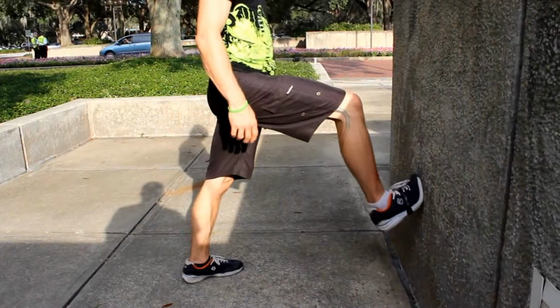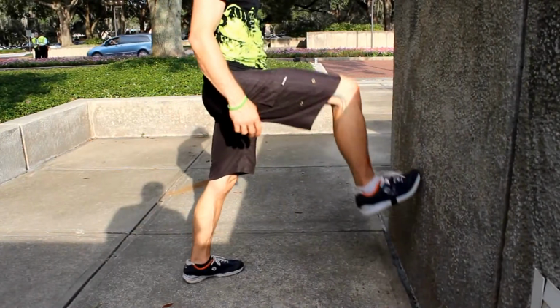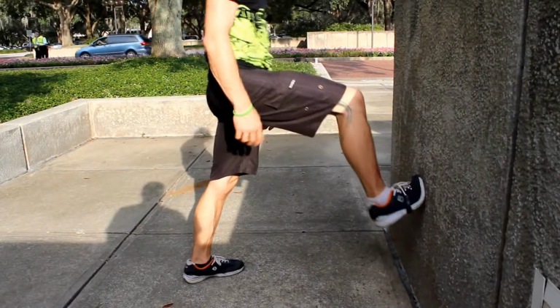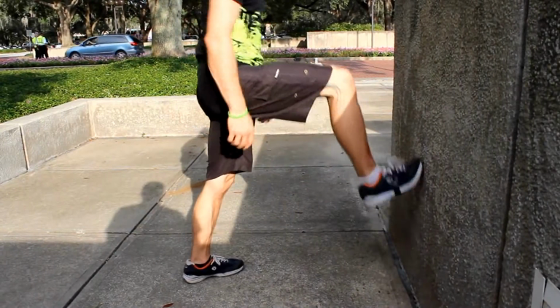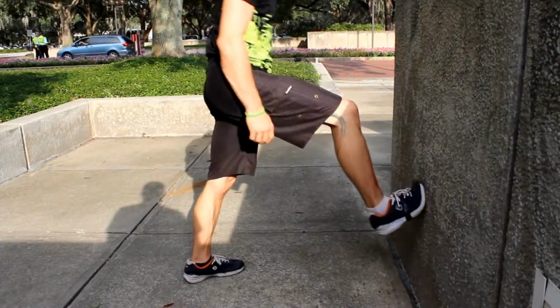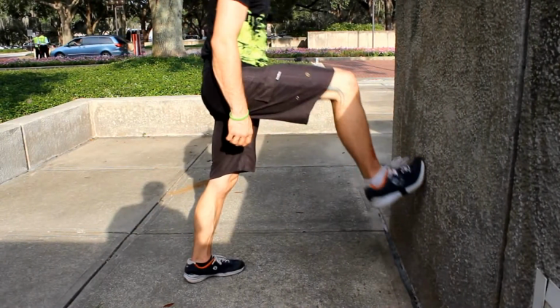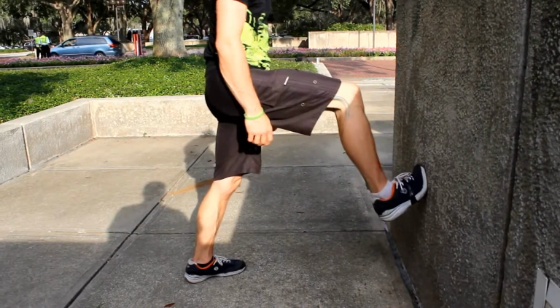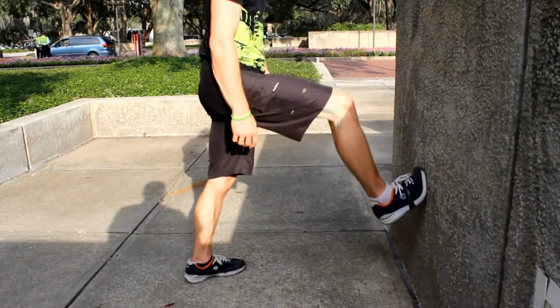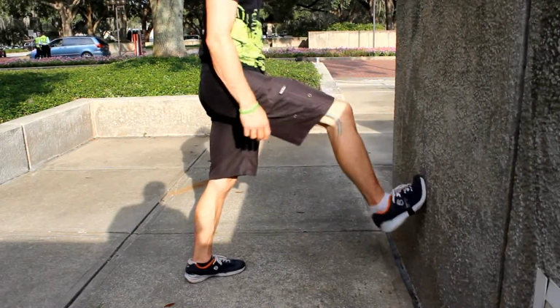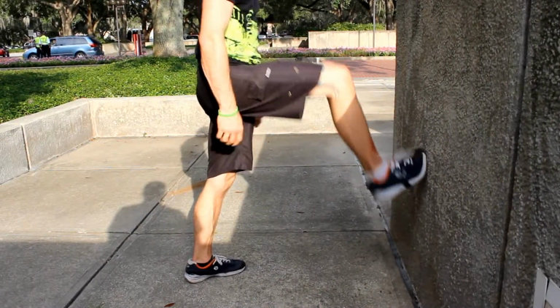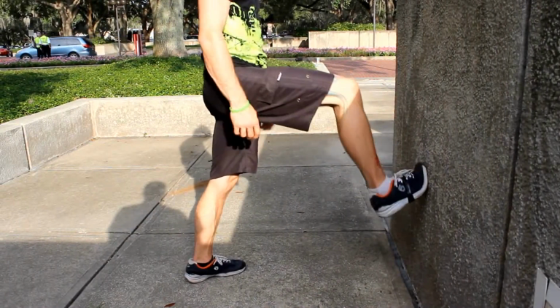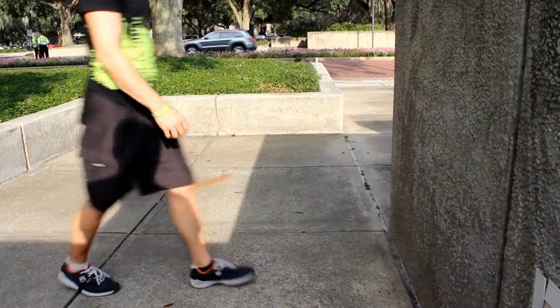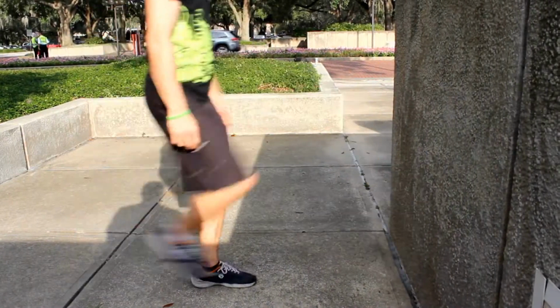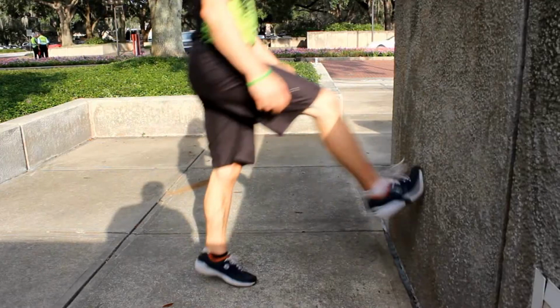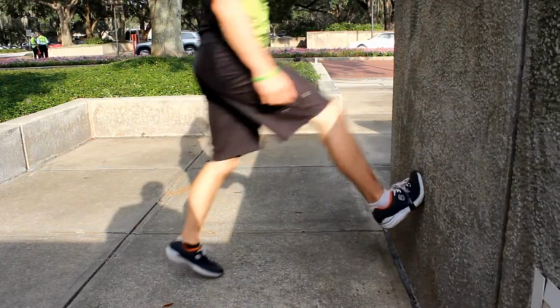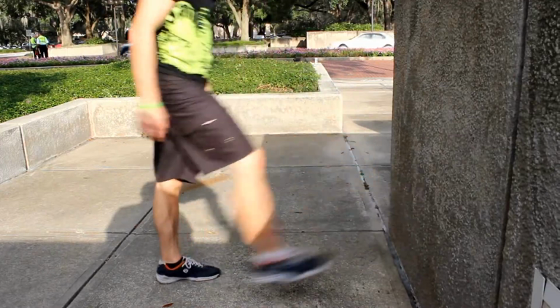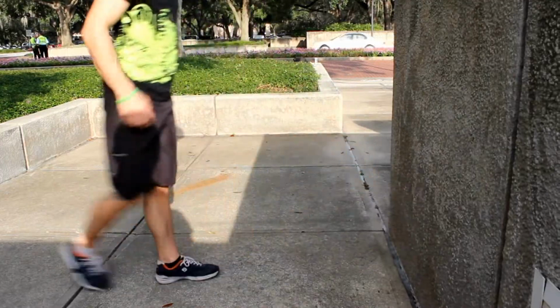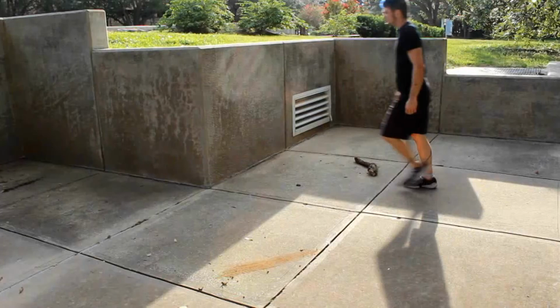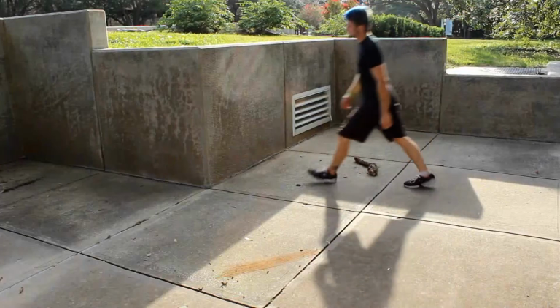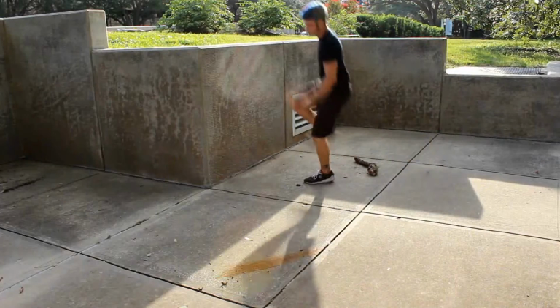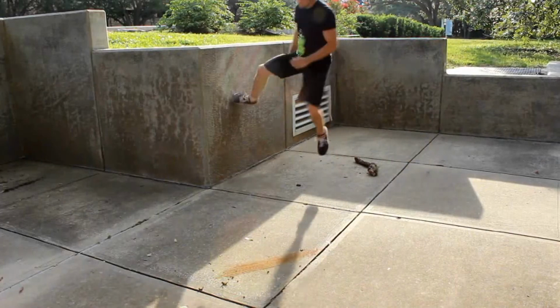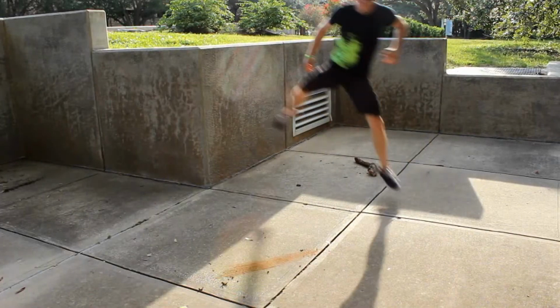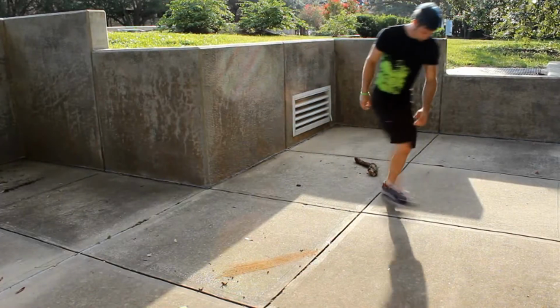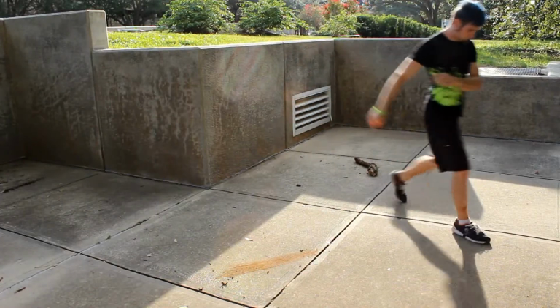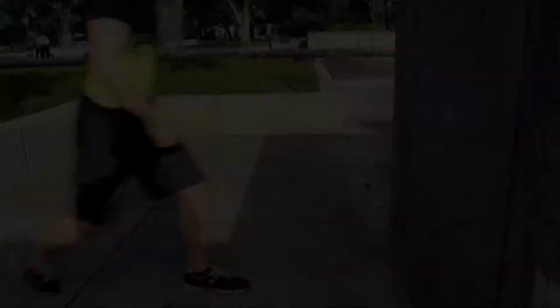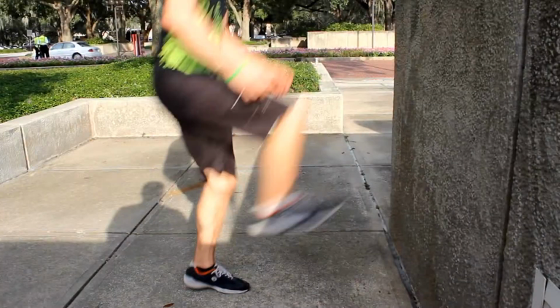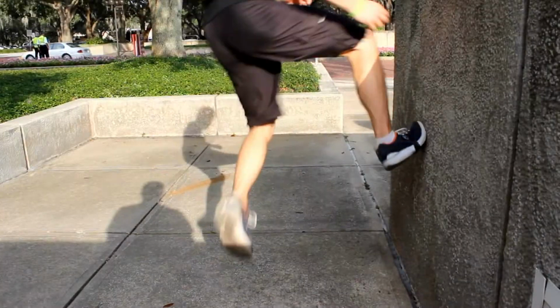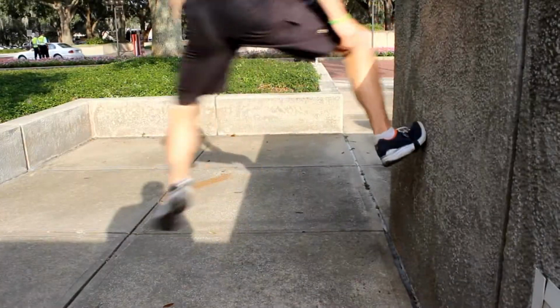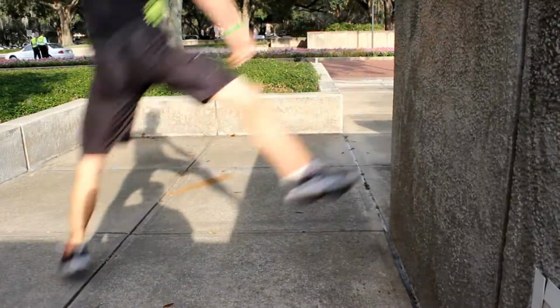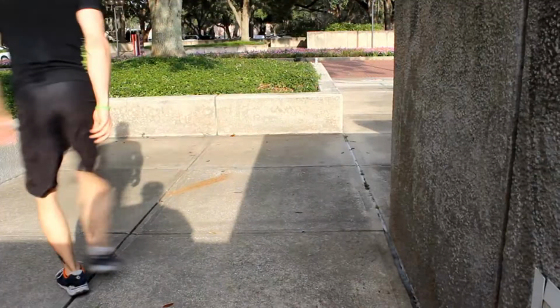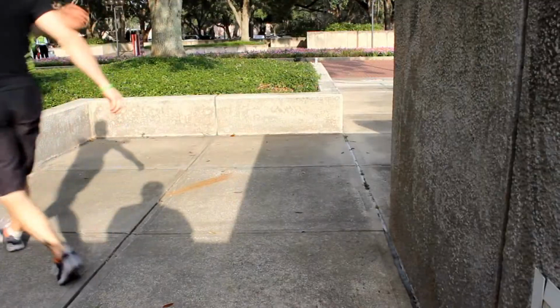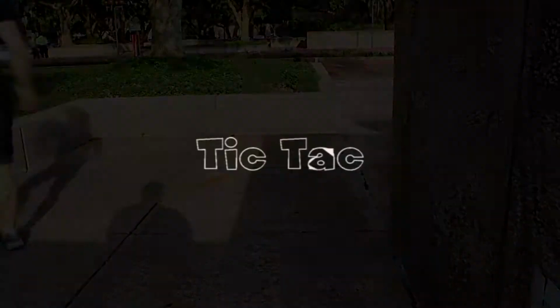Test your shoes on the wall. Make sure that they grip right. Push off the wall some so that you make sure that you understand what angle your body needs to be at while pushing off of the wall.